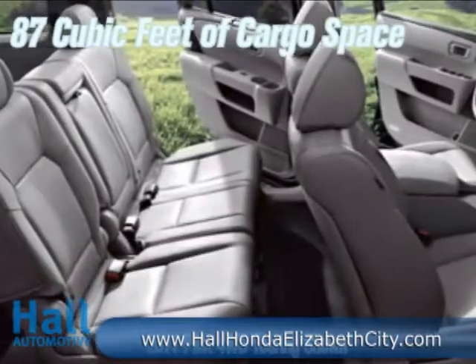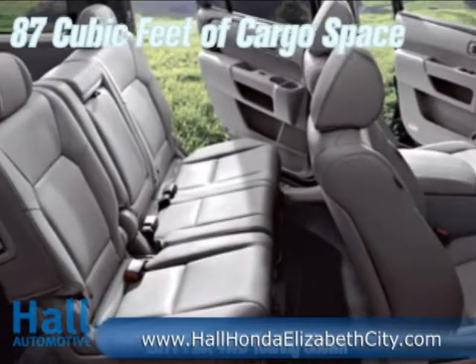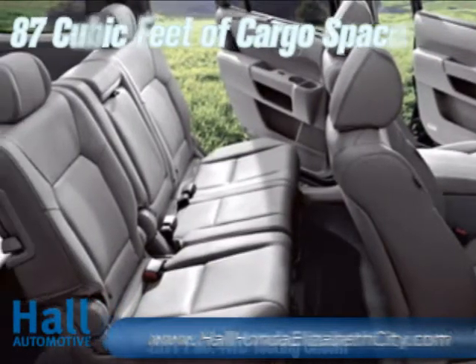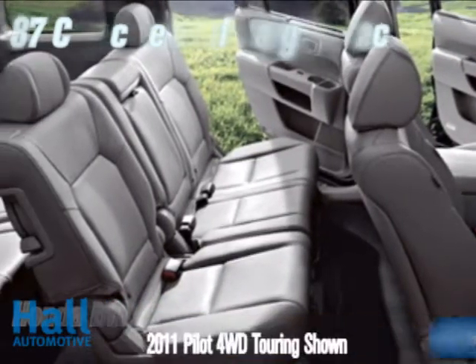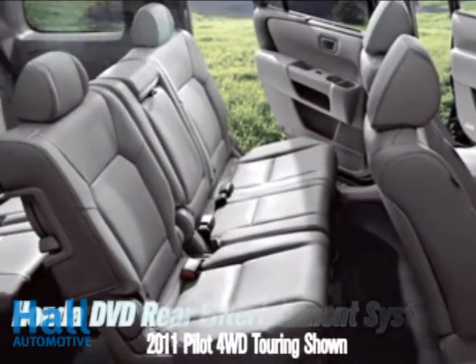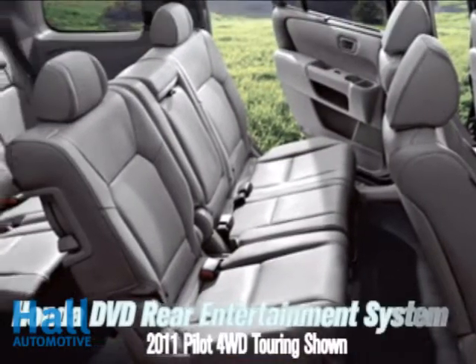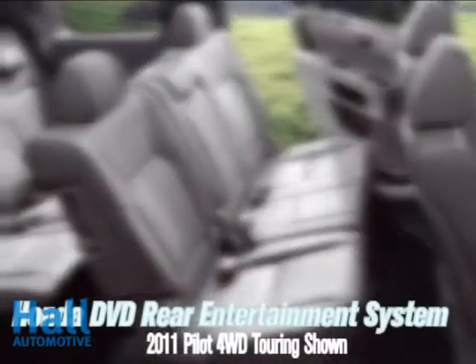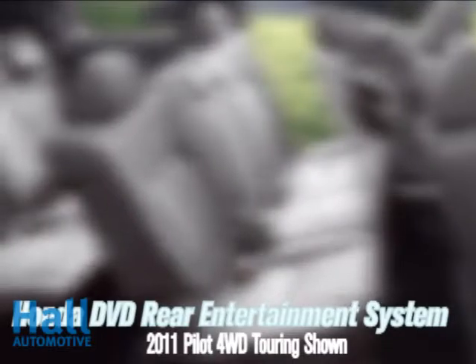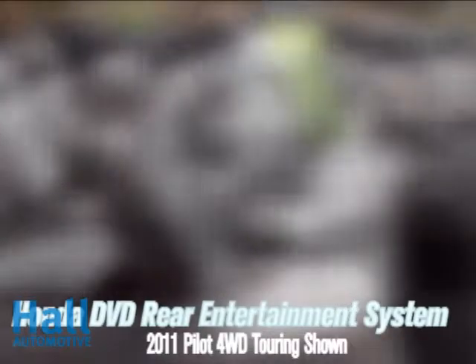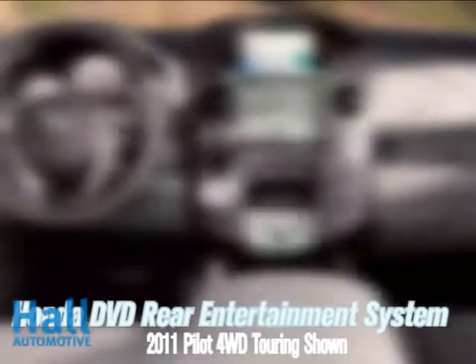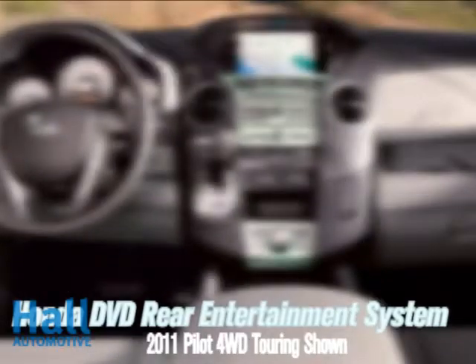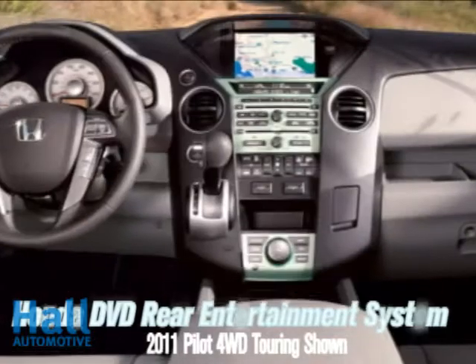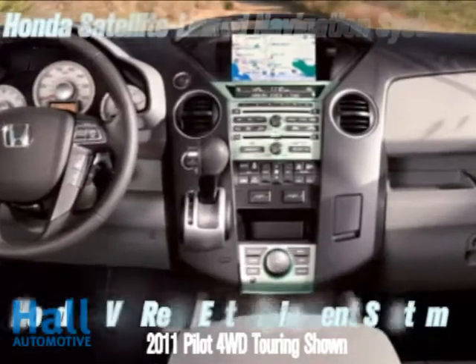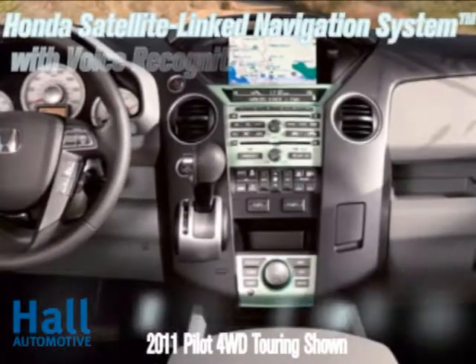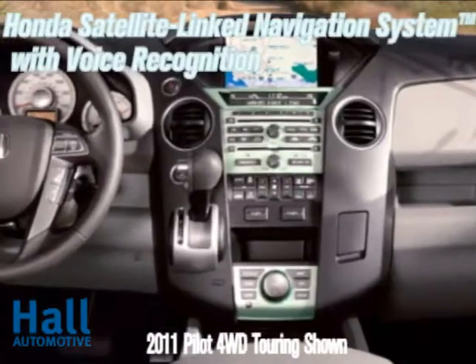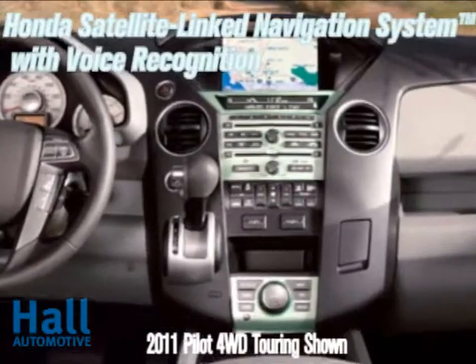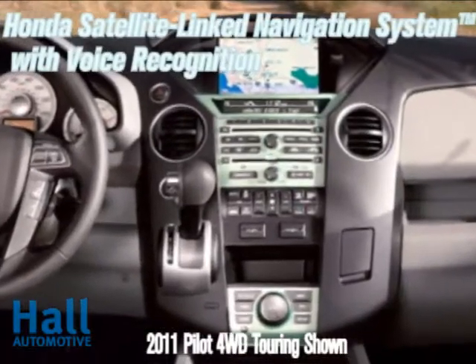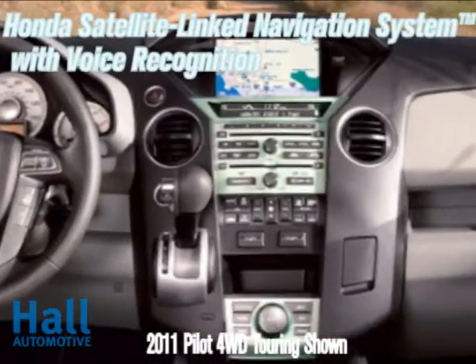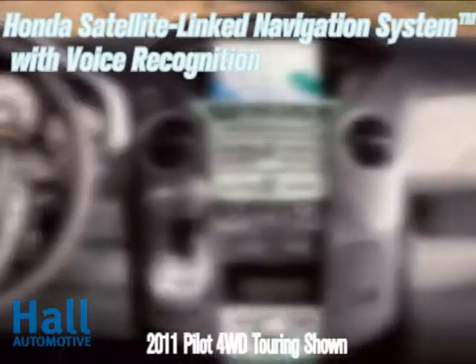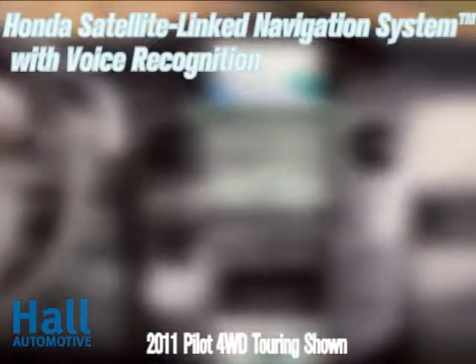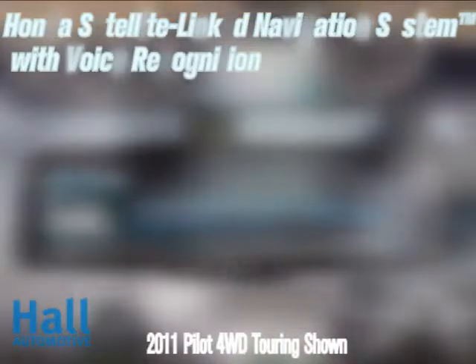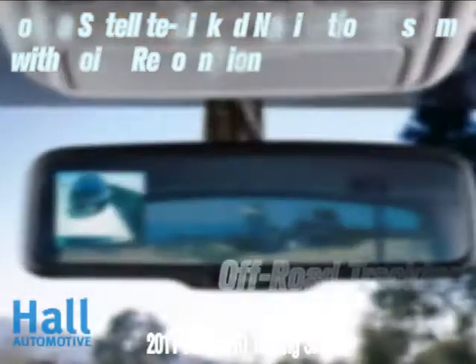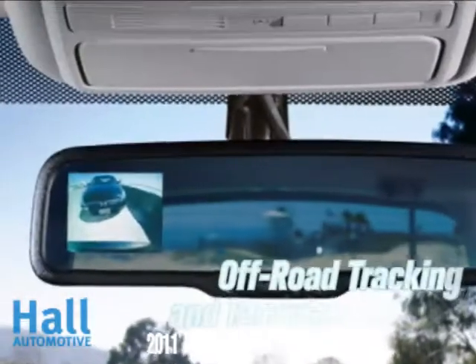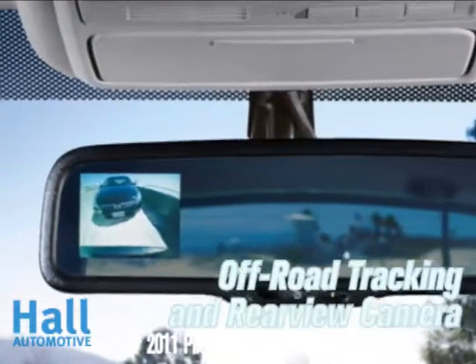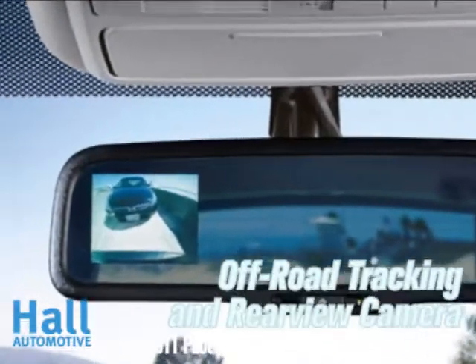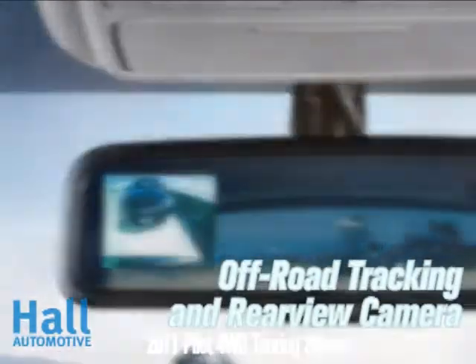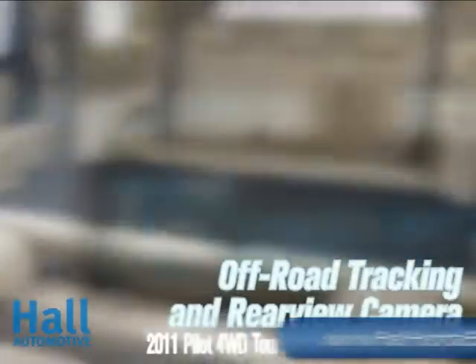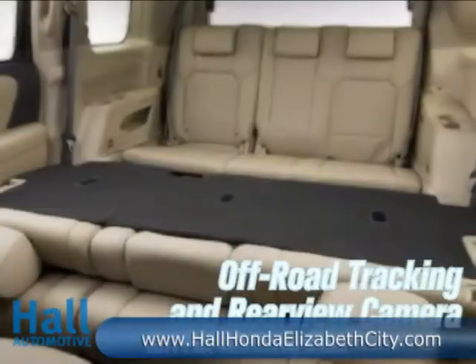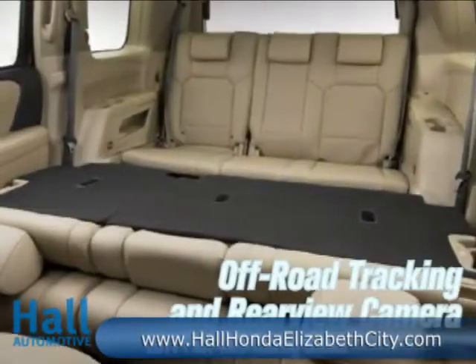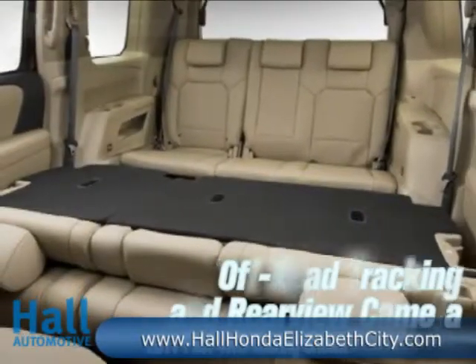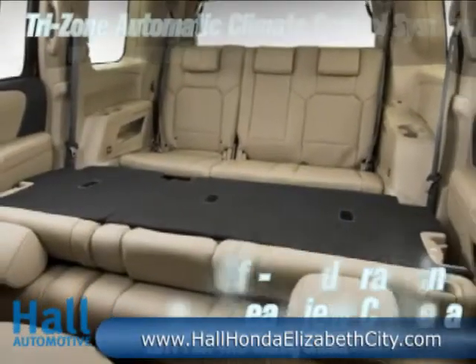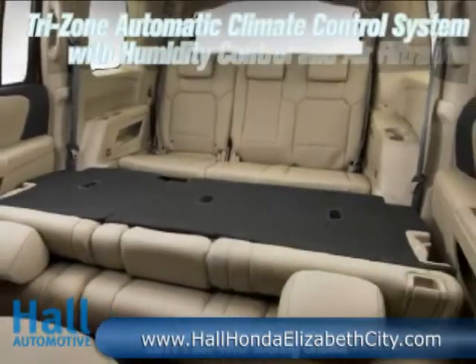Eight people, a lot of gear, or any combination of the two can fit comfortably inside the Pilot. With the Honda satellite-linked navigation system with voice recognition, off-road tracking, and rearview camera, you'll never have to stop for directions again.